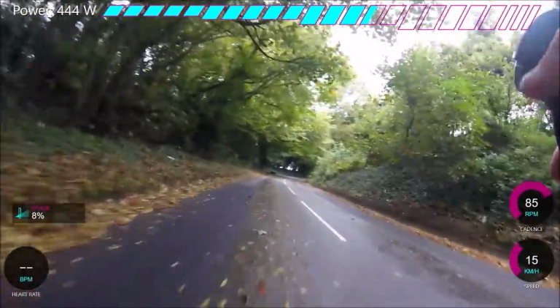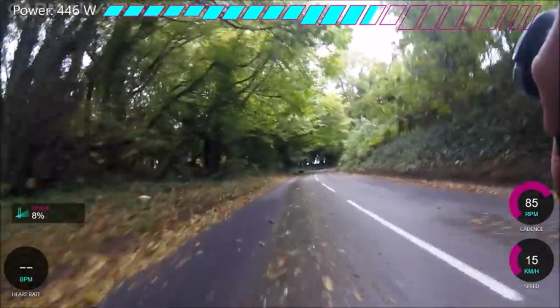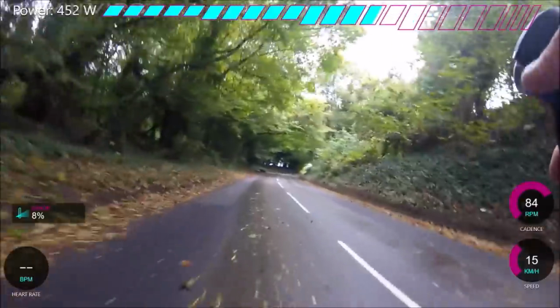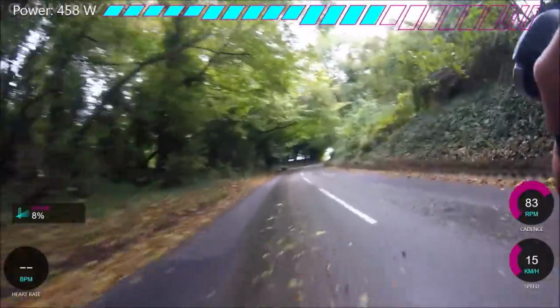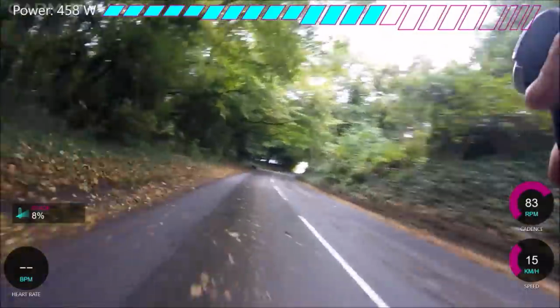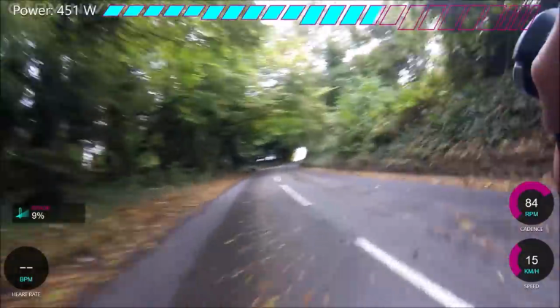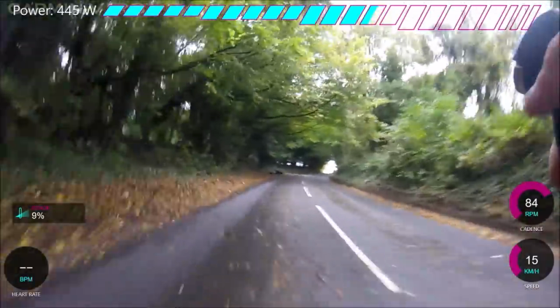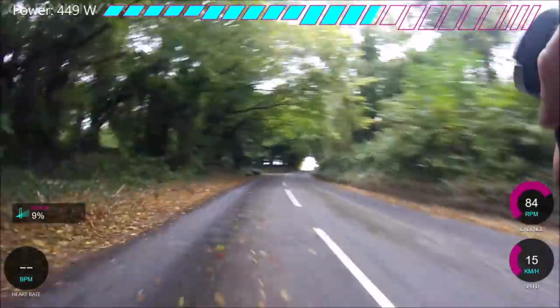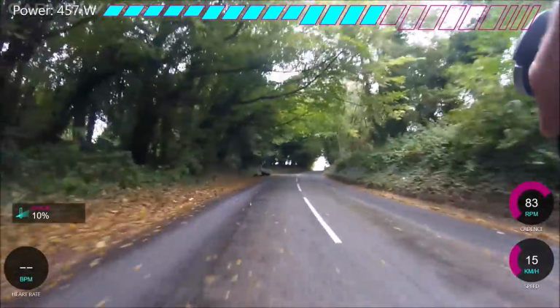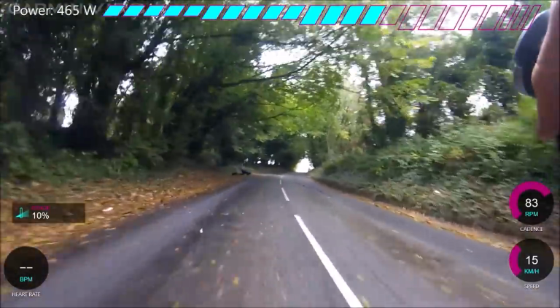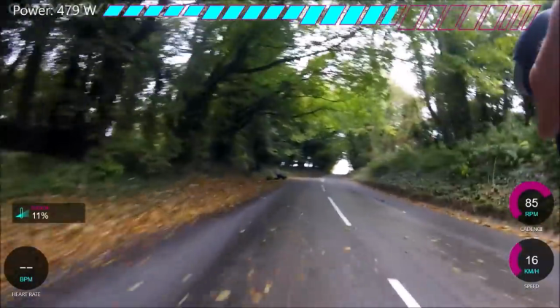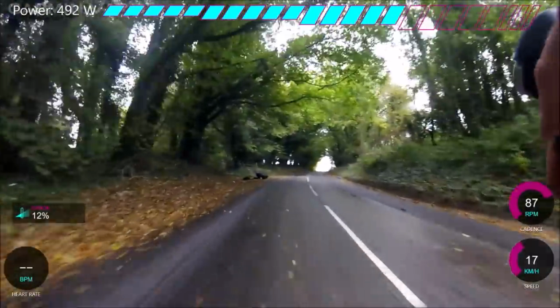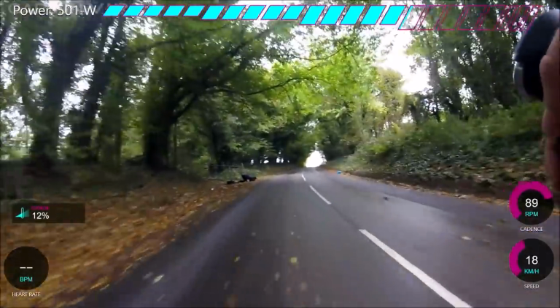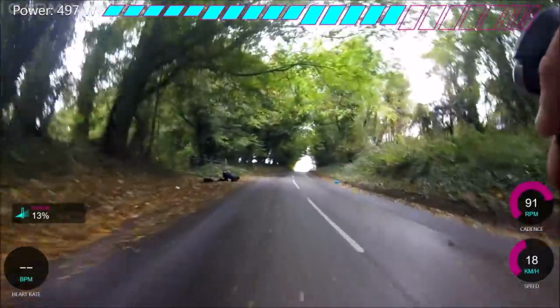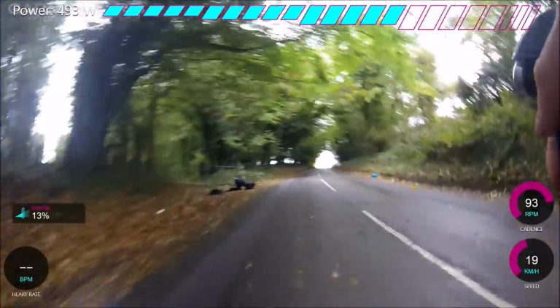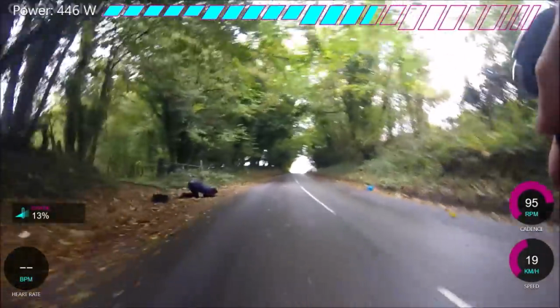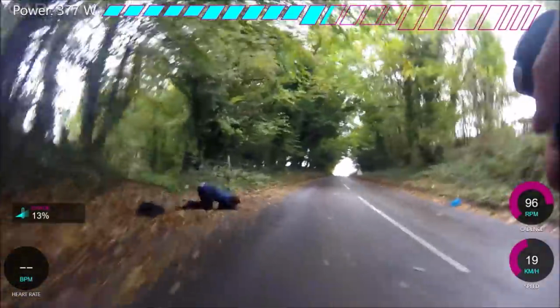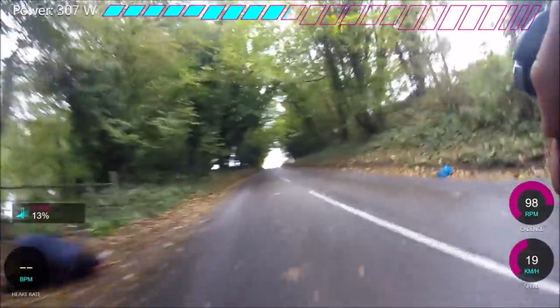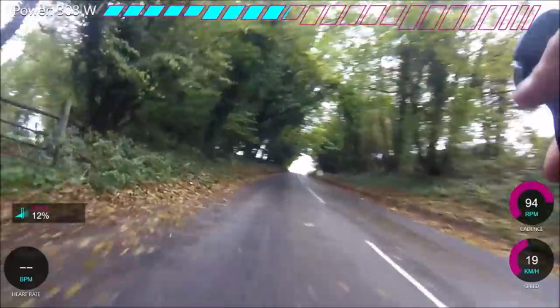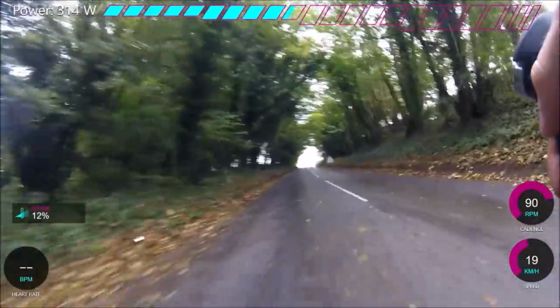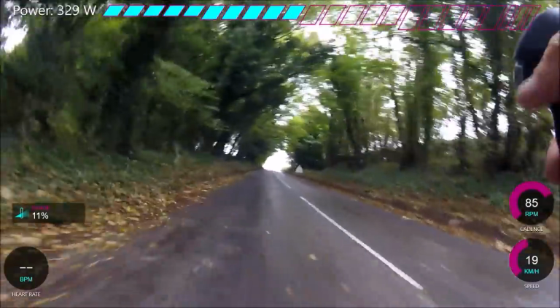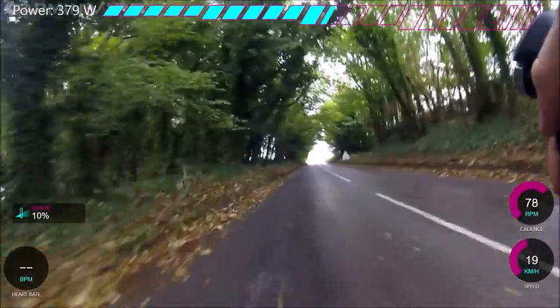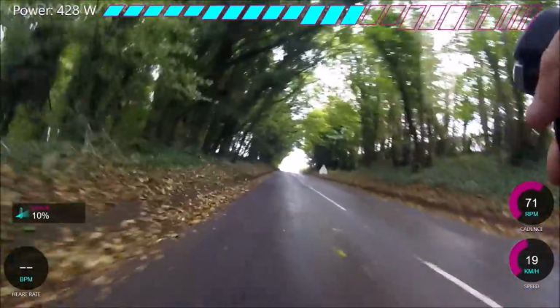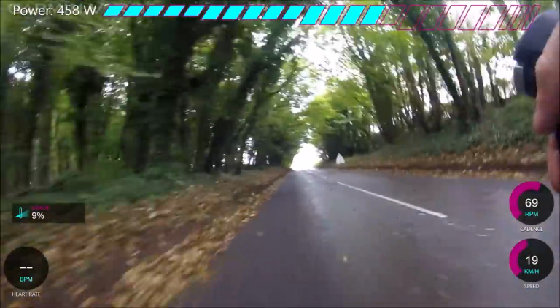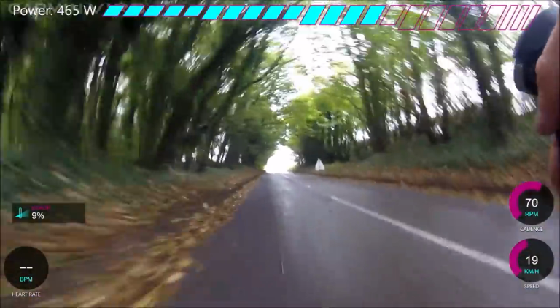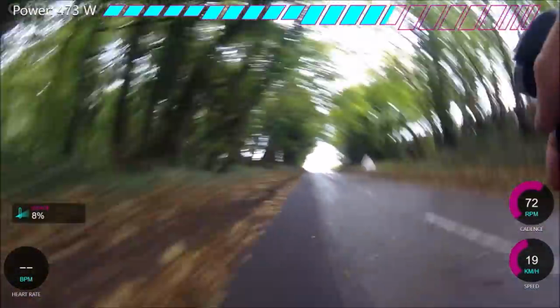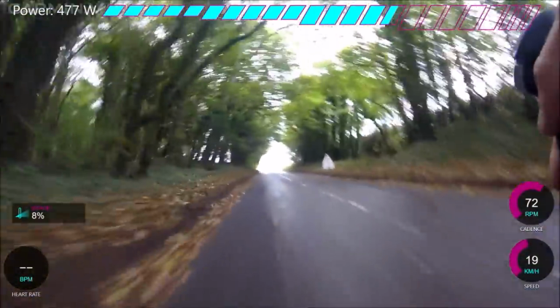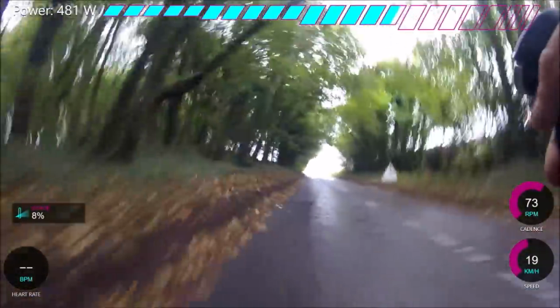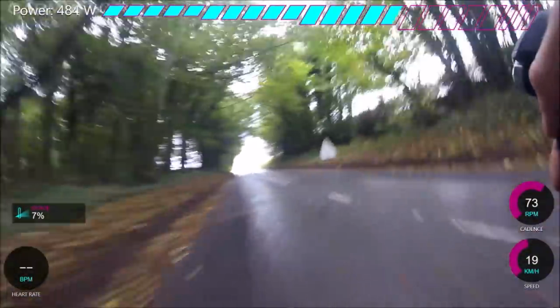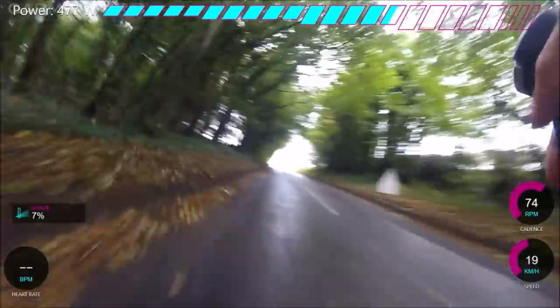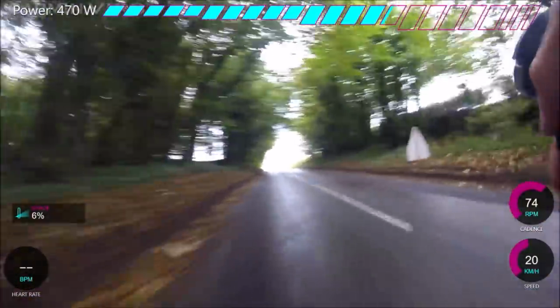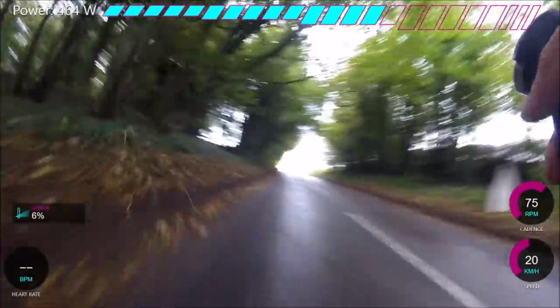If I was going to pace this again, I'd go even harder at the beginning. The other thing is my pedals keep unclipping, which is really worrying when you're trying to go absolutely full gas — I was keeping really low cadence because I didn't want to unclip like I did on one of my first hill climbs.